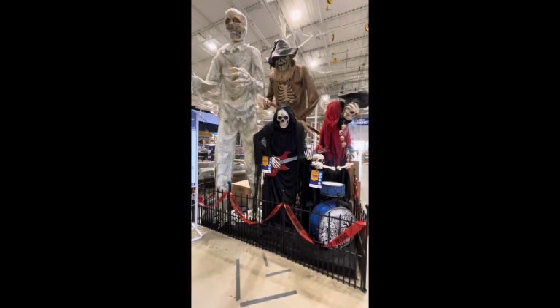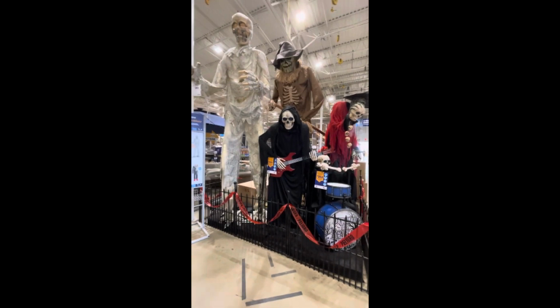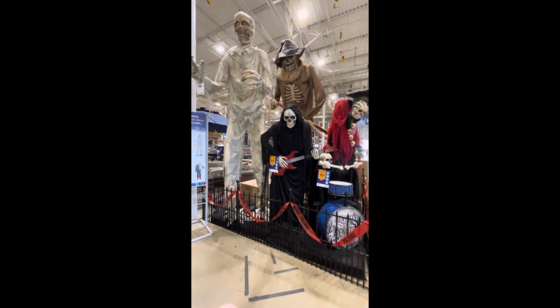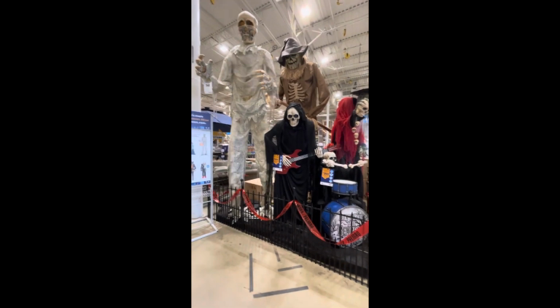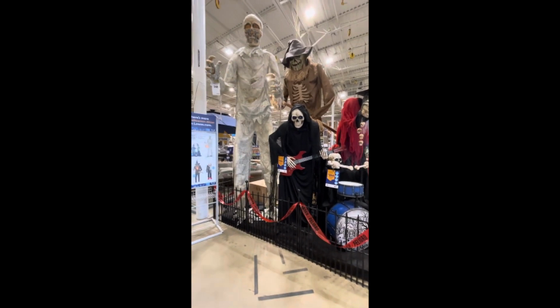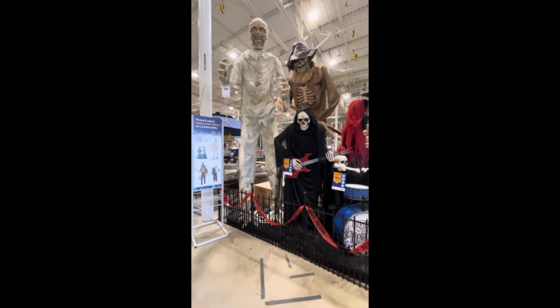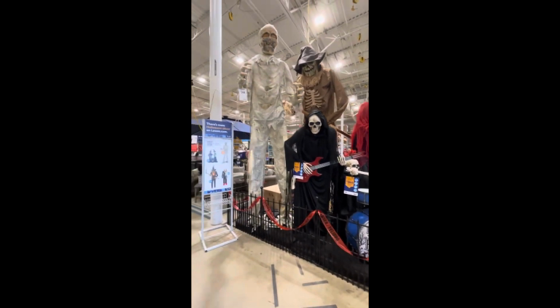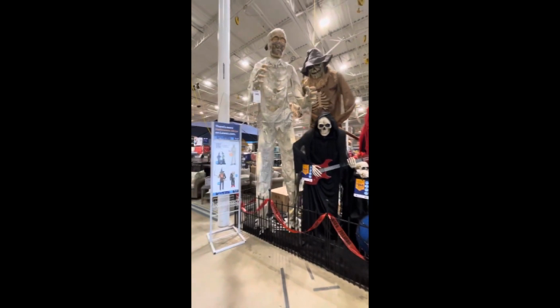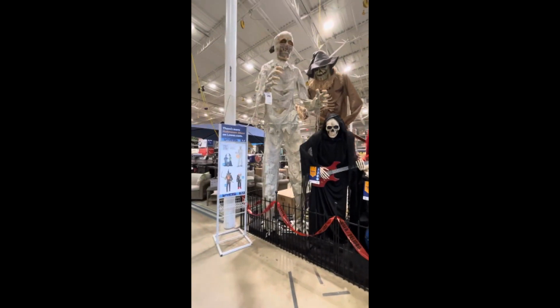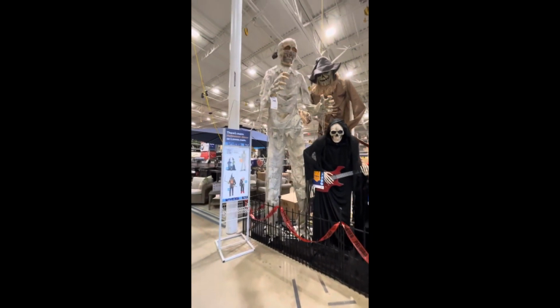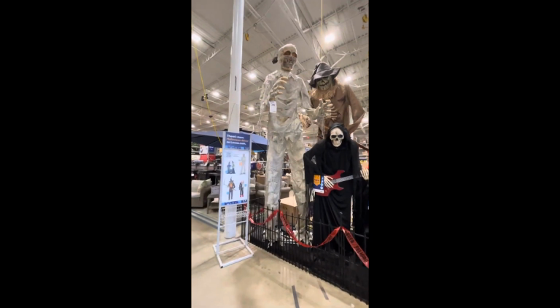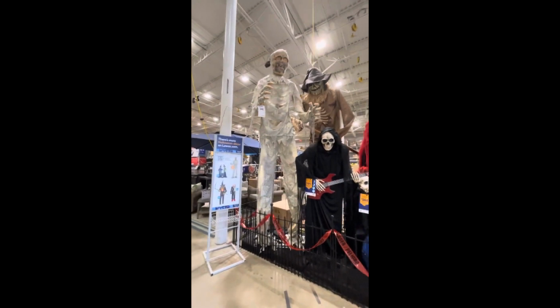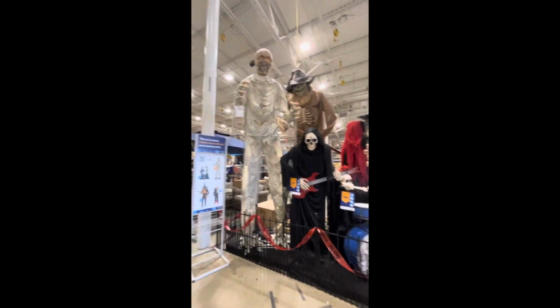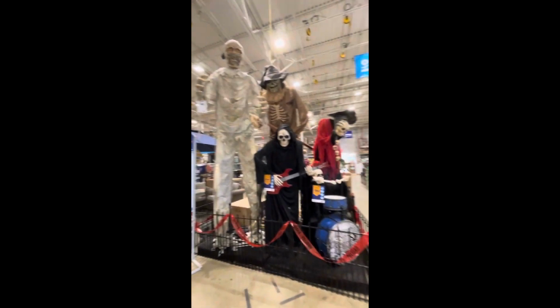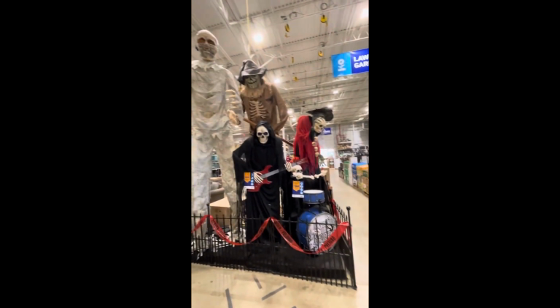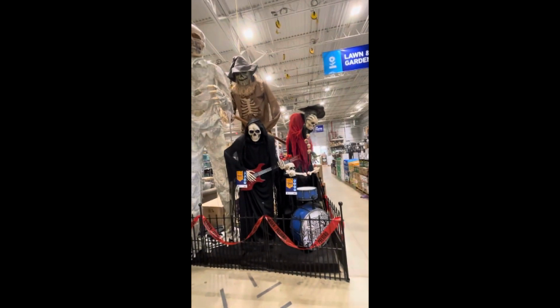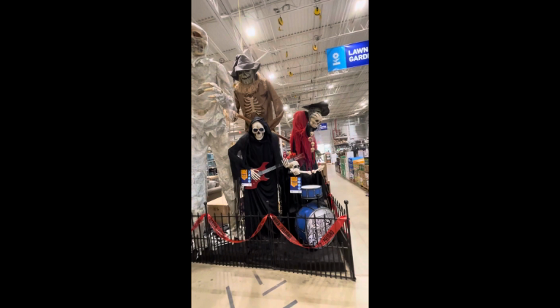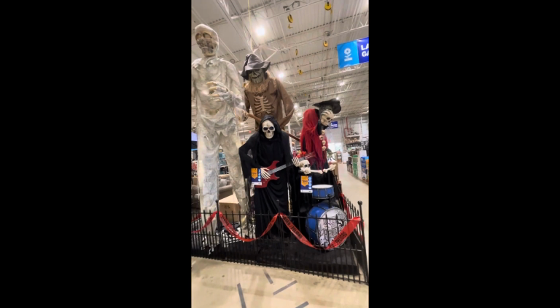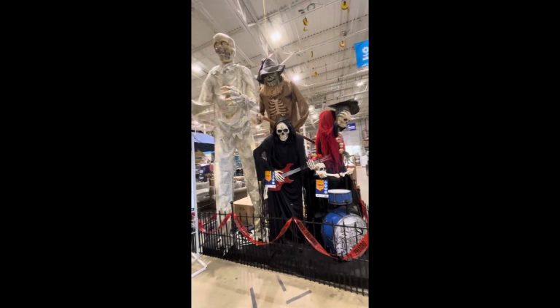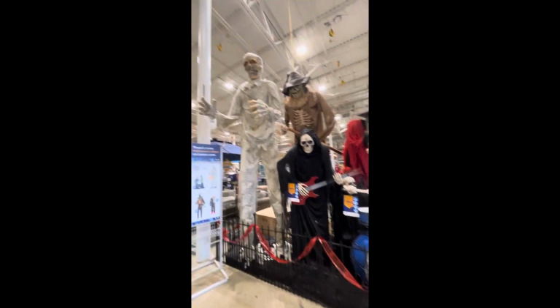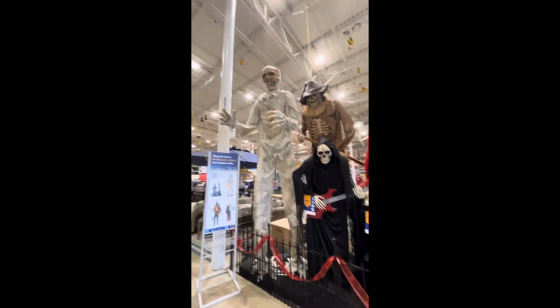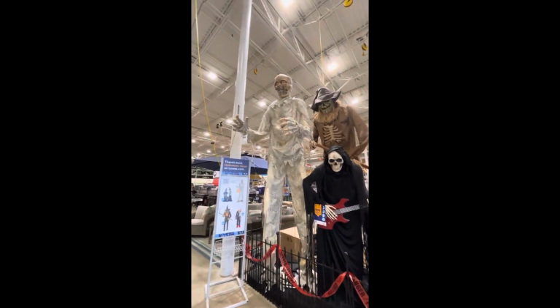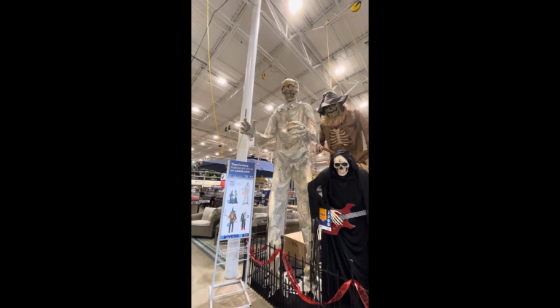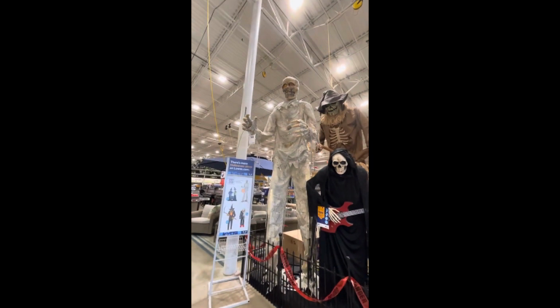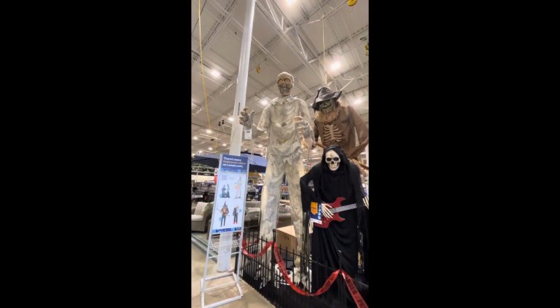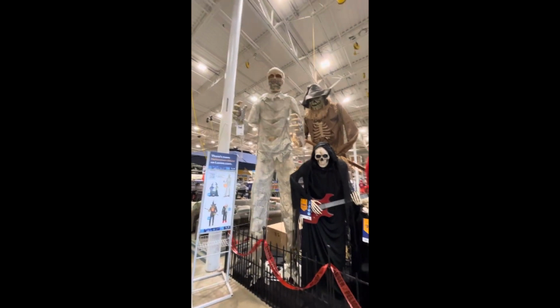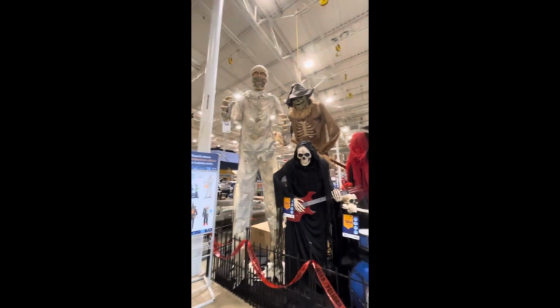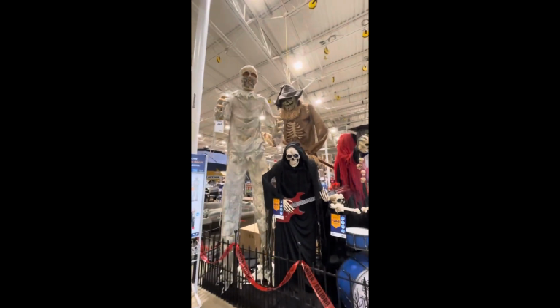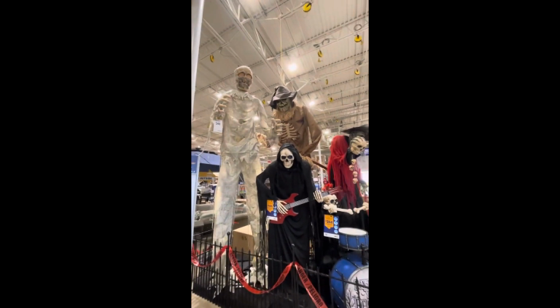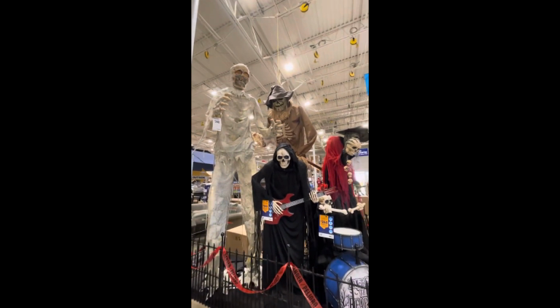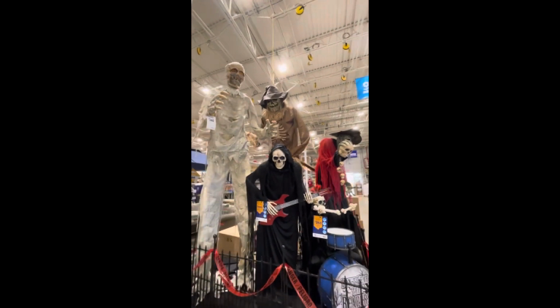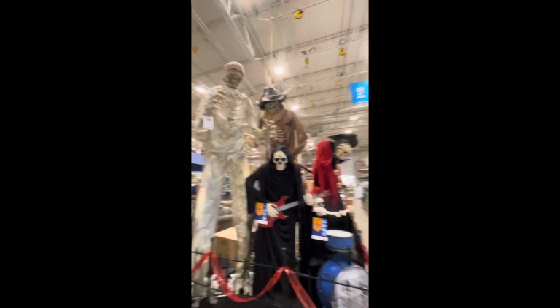All right, we're here at Lowe's and they have some Halloween stuff out. So let's go take a look — we got the mummy, and they also have a scarecrow as well.